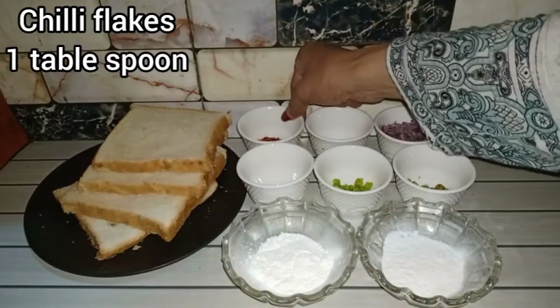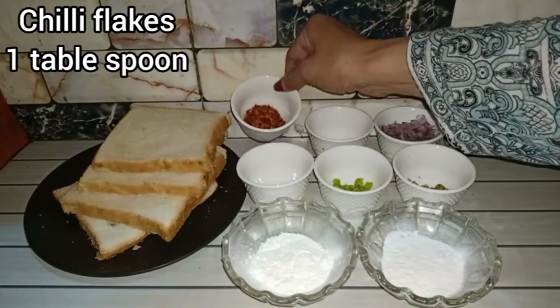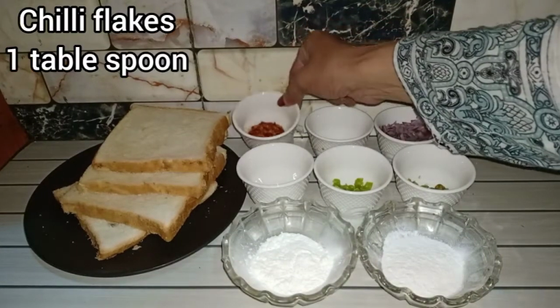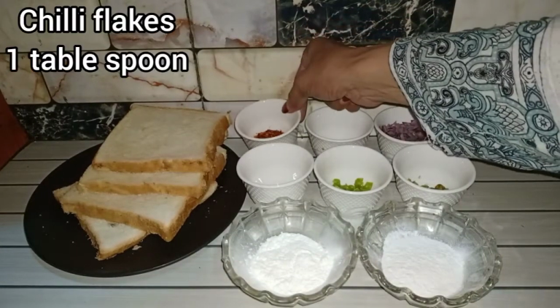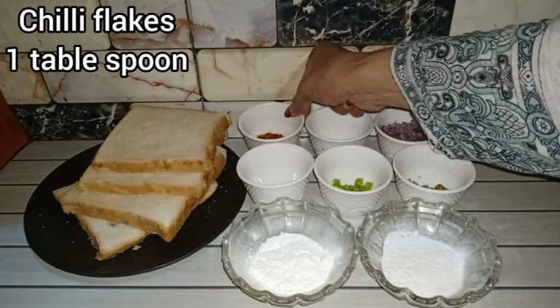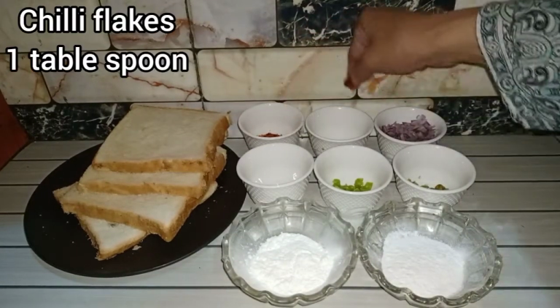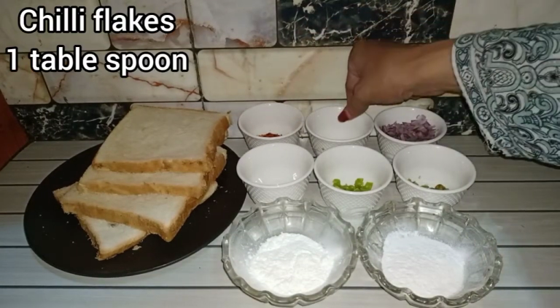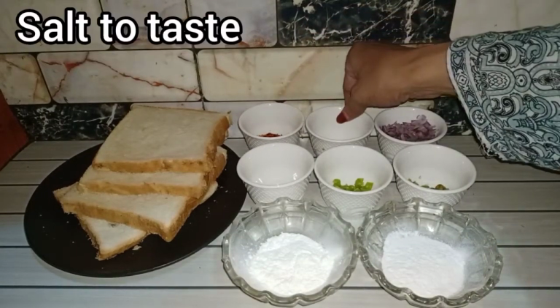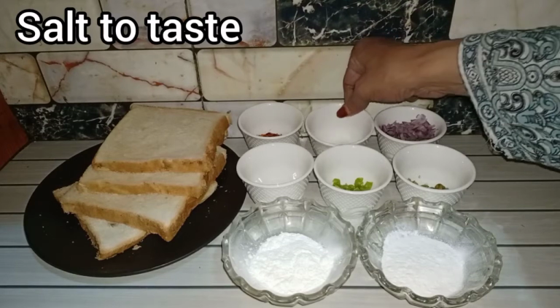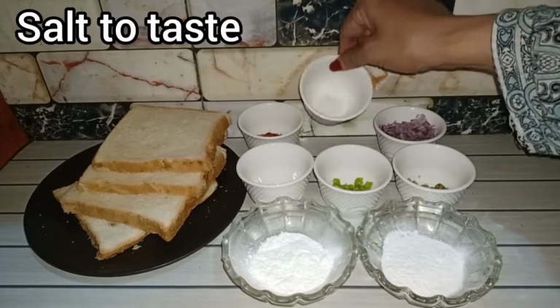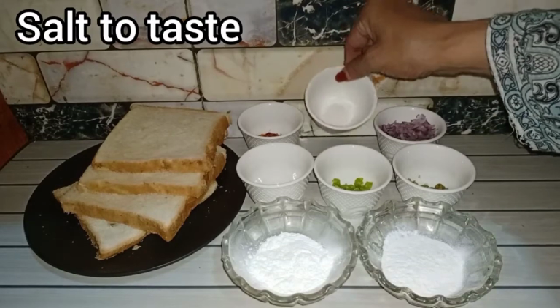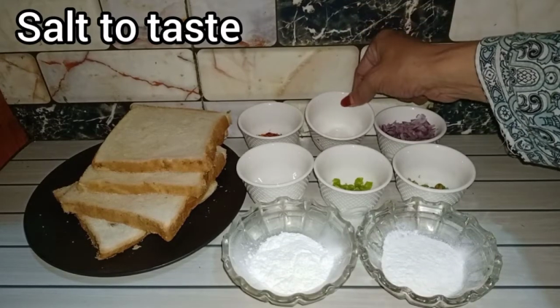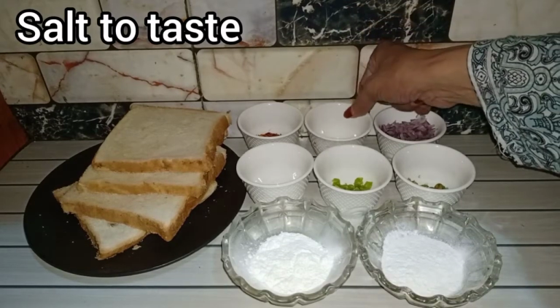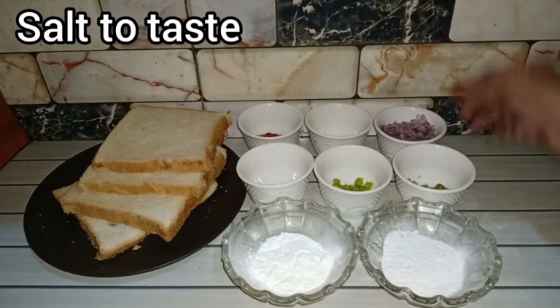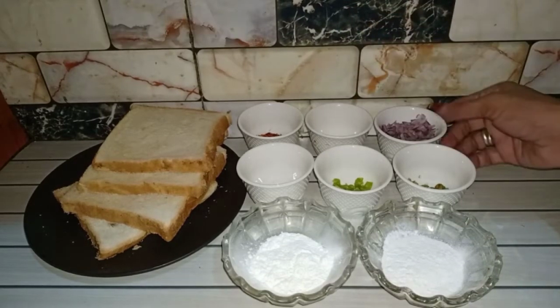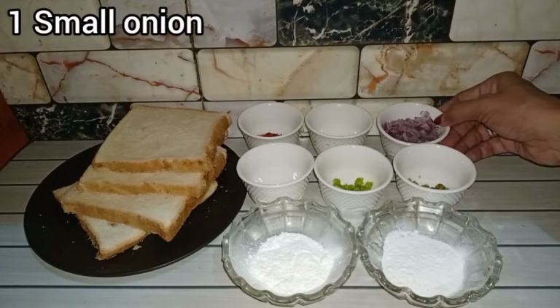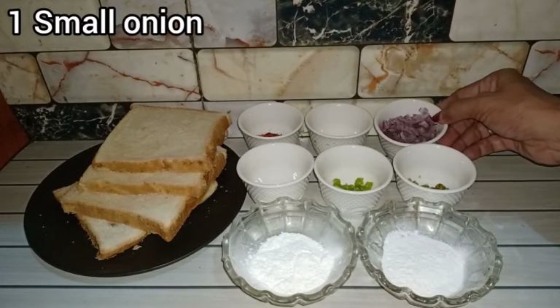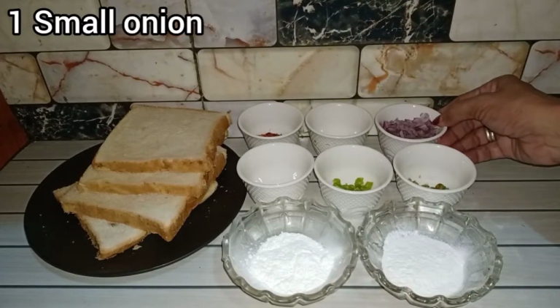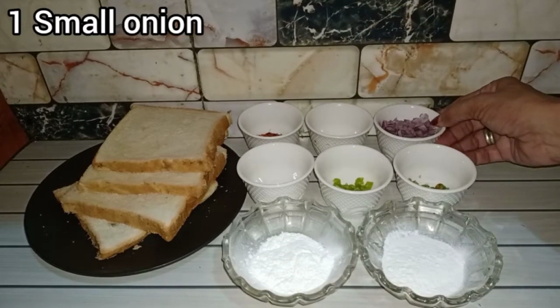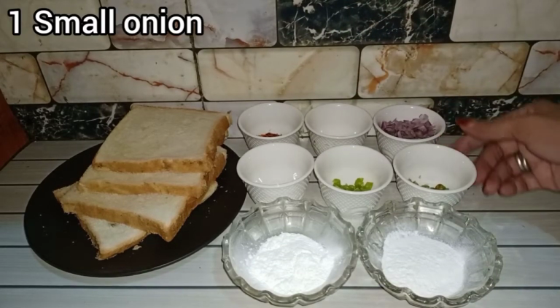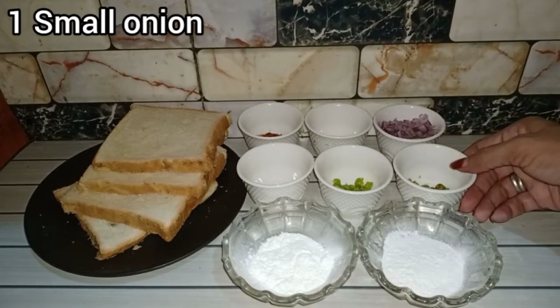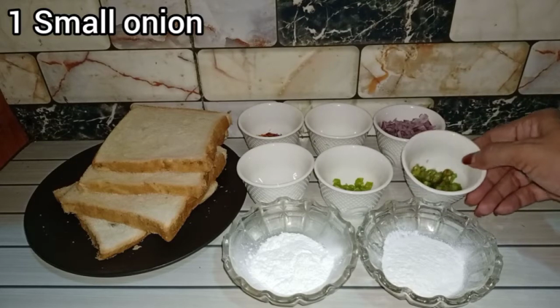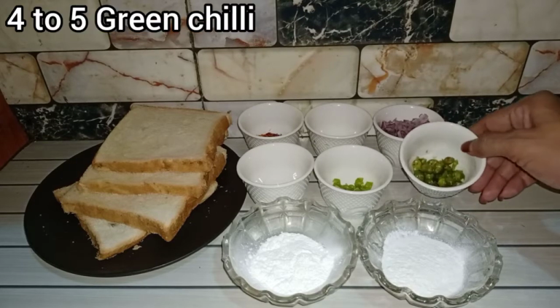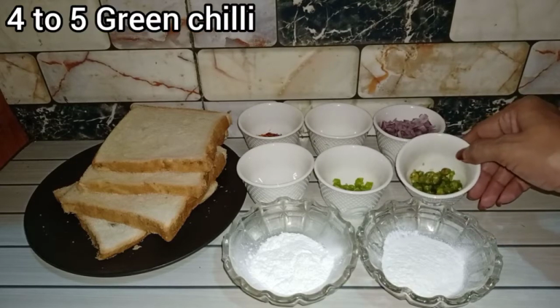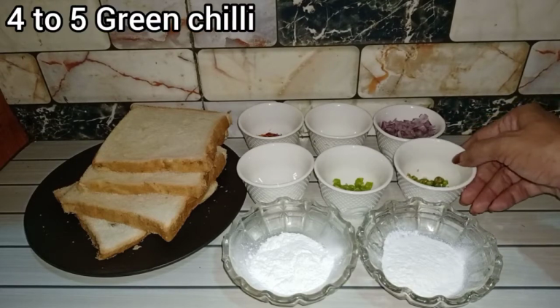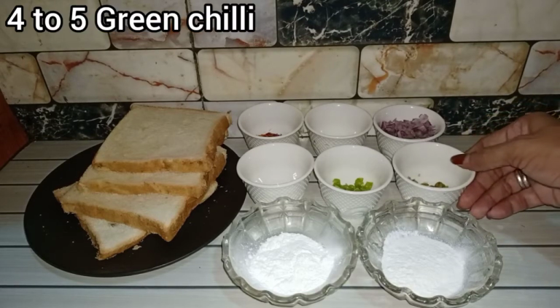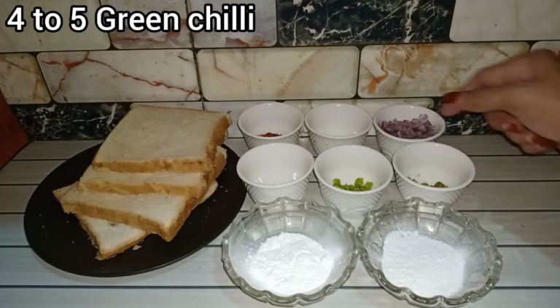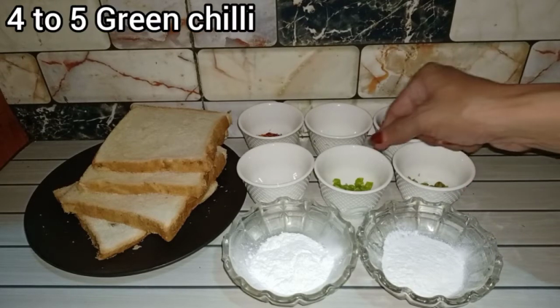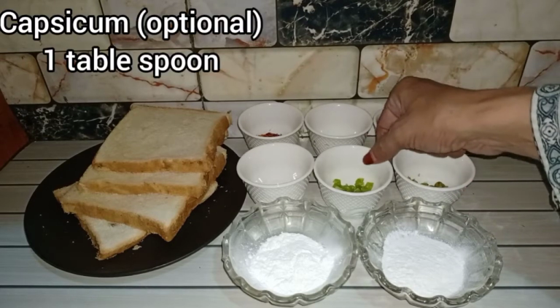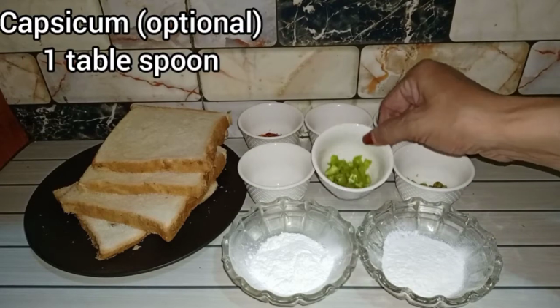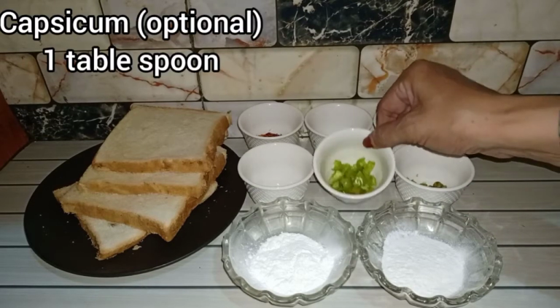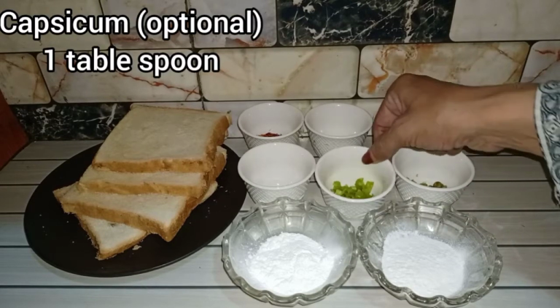We have used one cup of milk. We have cut a small amount, around 4-5 green chillies, and one cup of milk.